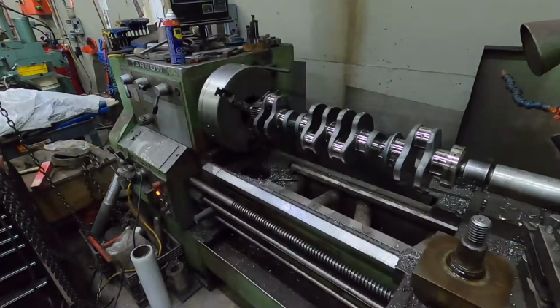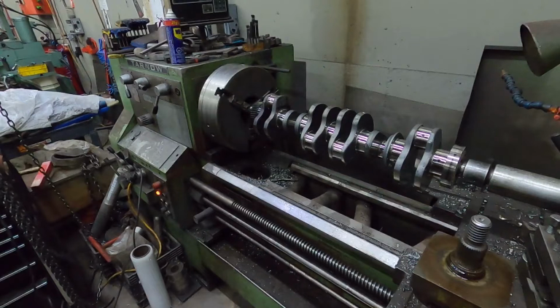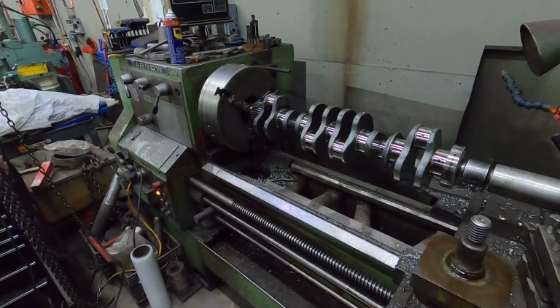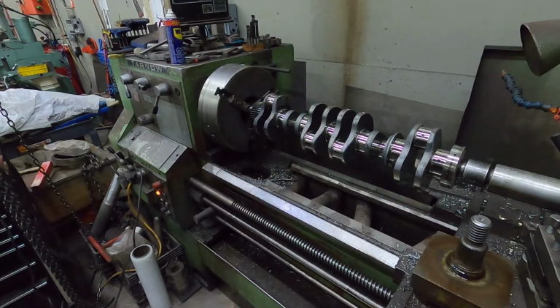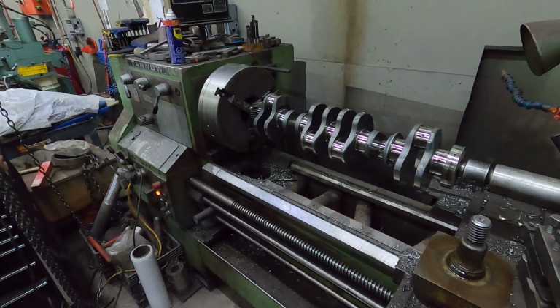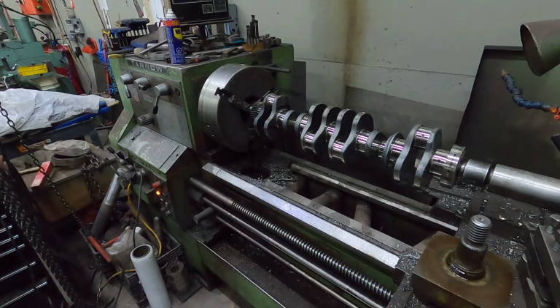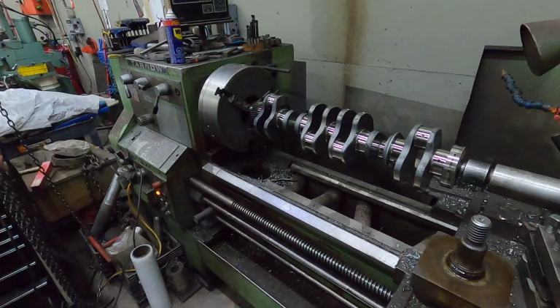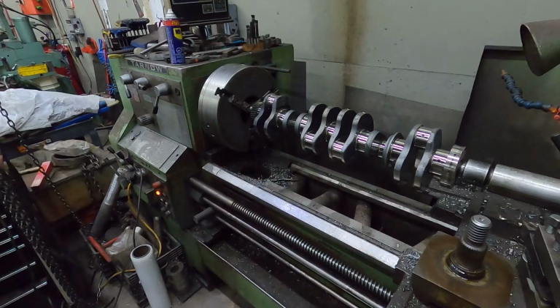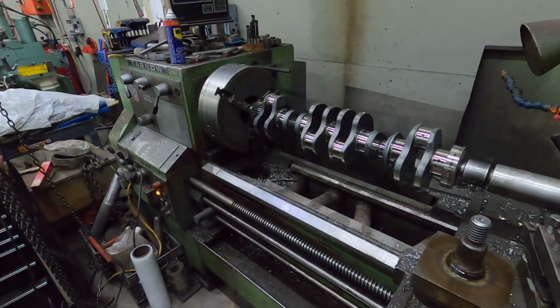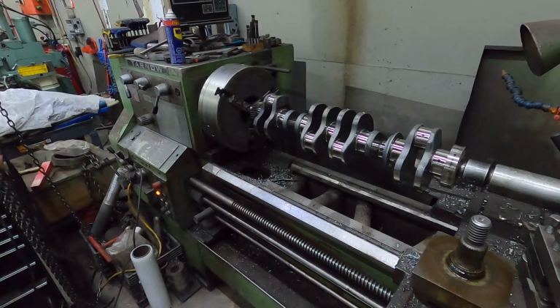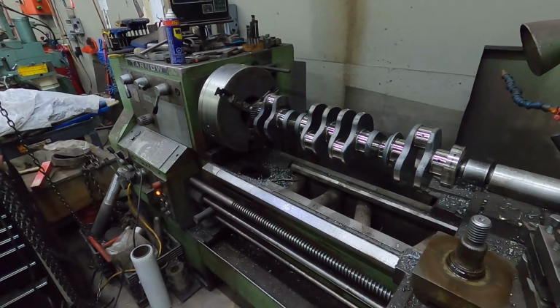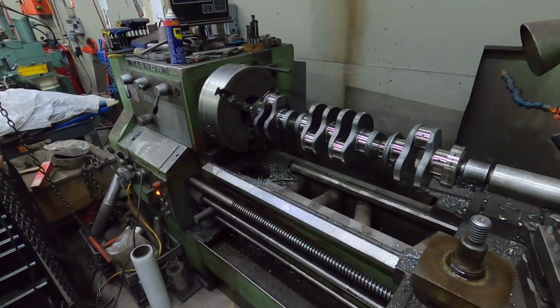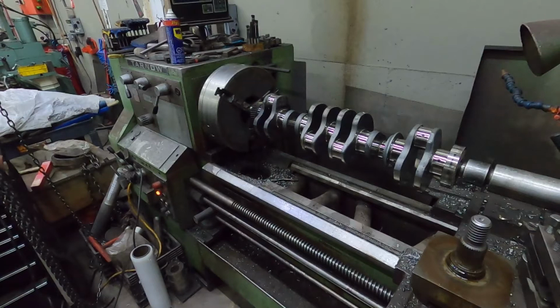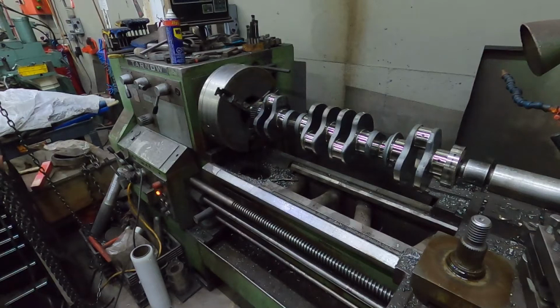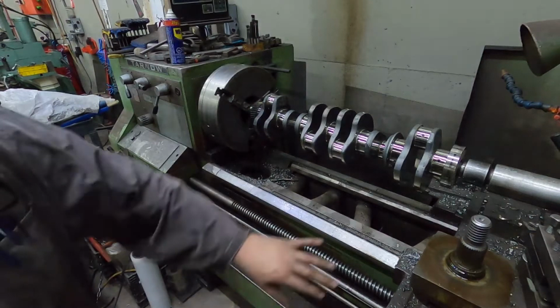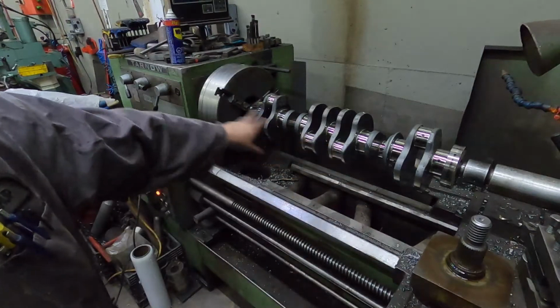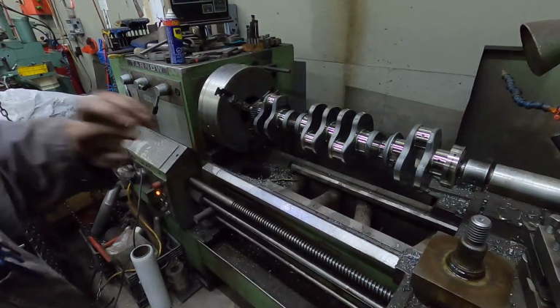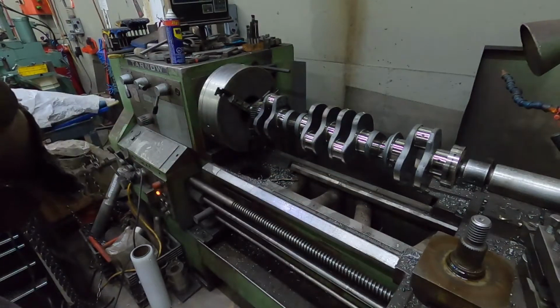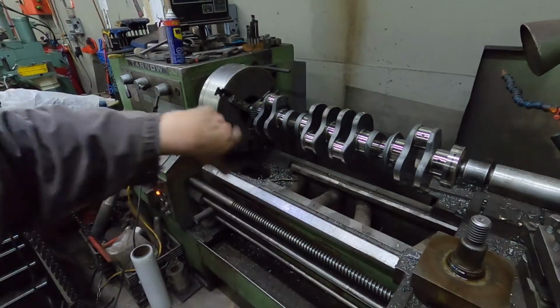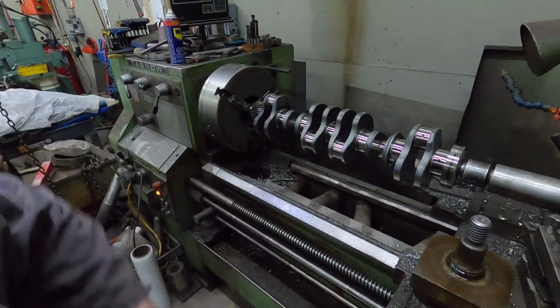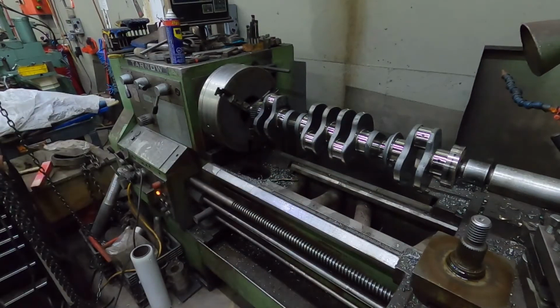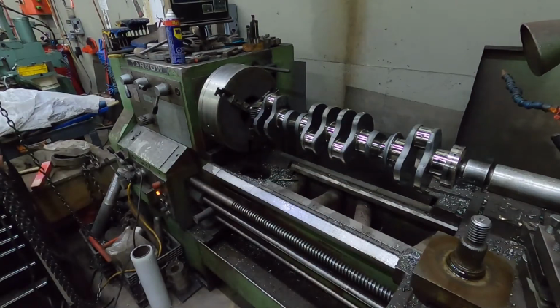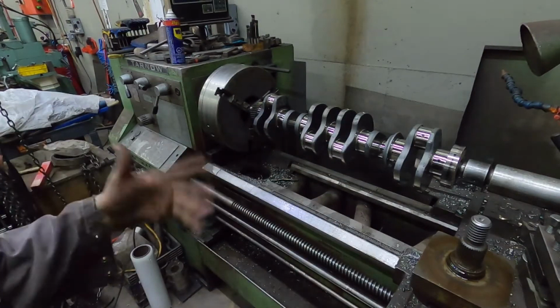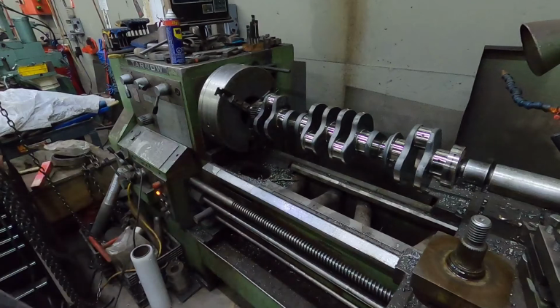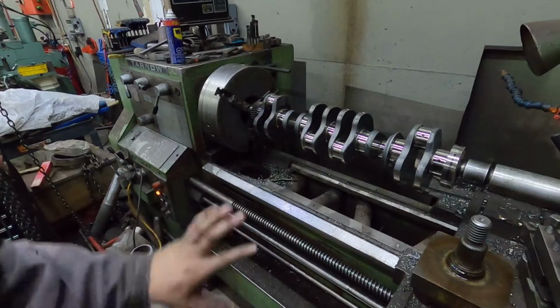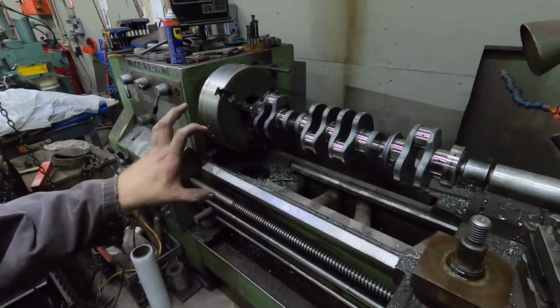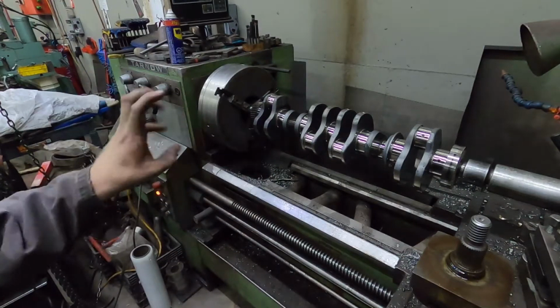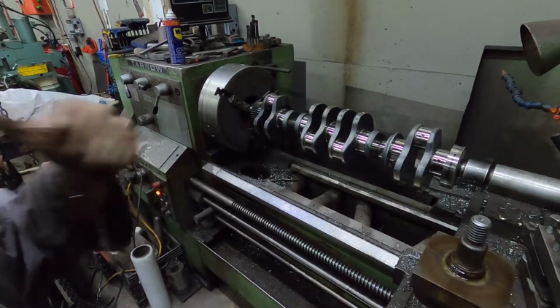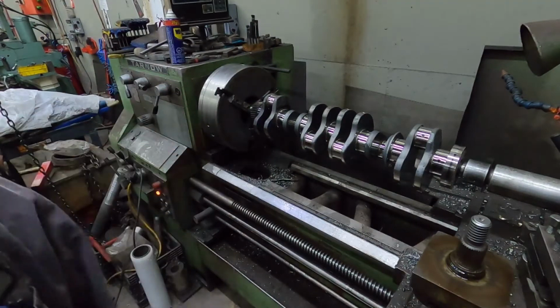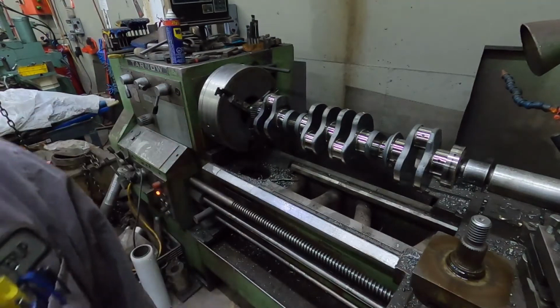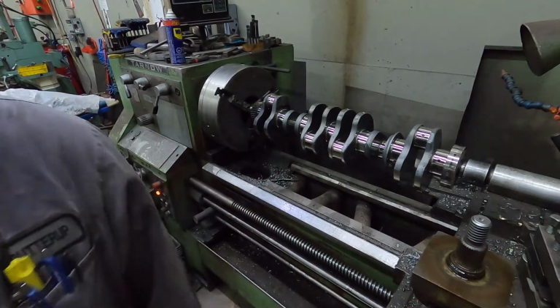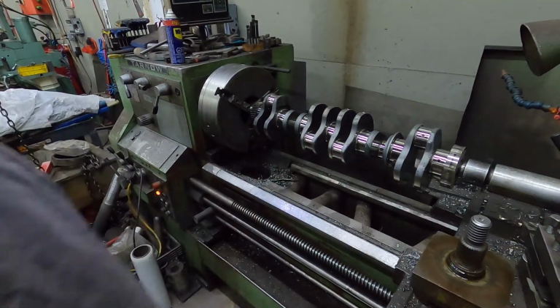I like to measure it after you polish just to make sure nothing went wonky on you. At this point I'm just going to take a brush, clean out those oiling holes a little bit, give it another shot of brake clean, and then the crankshaft is ready to set in the block once we get the bearings in there.